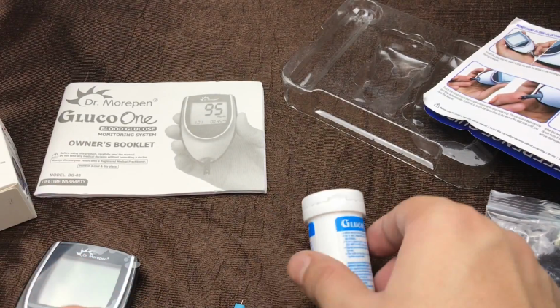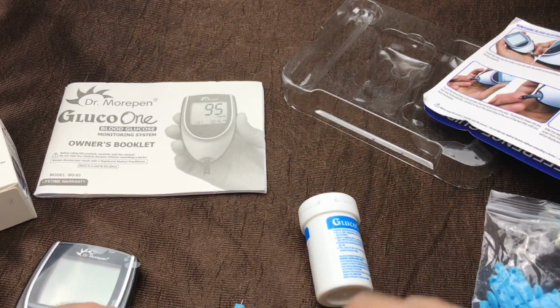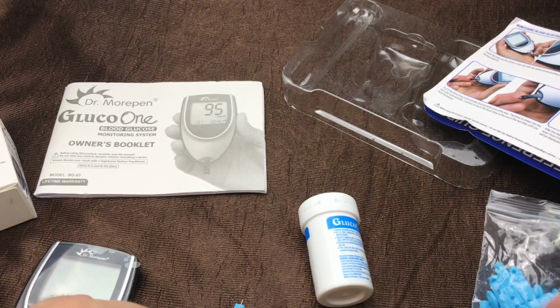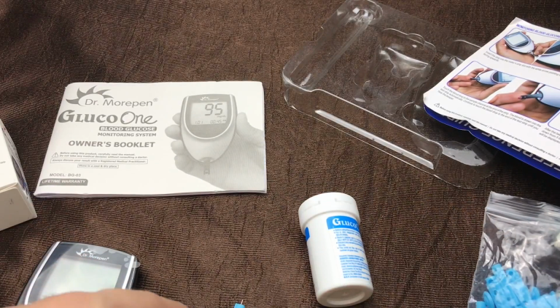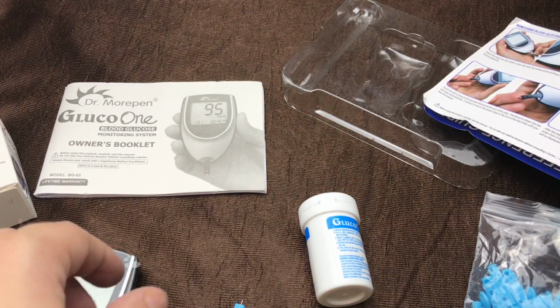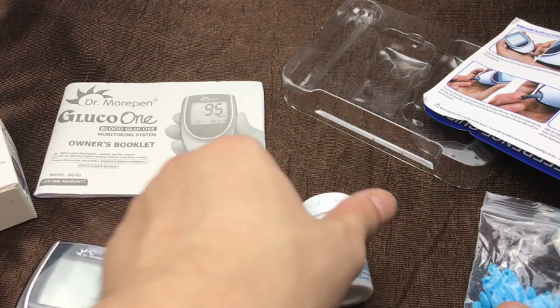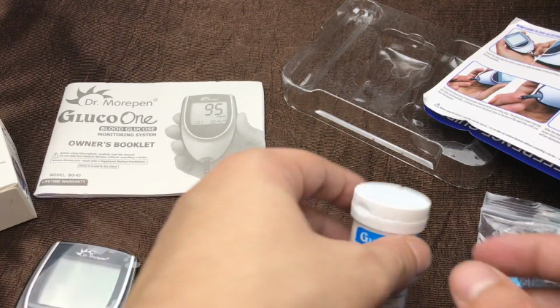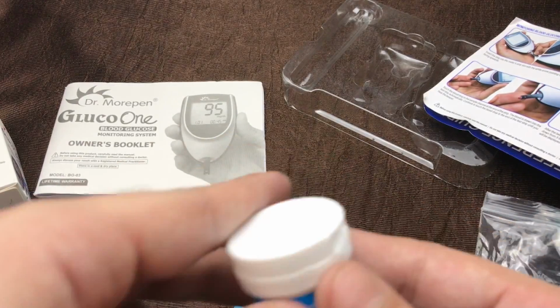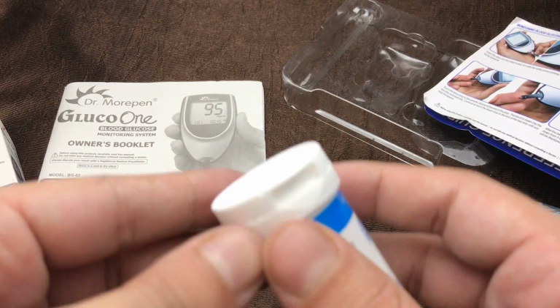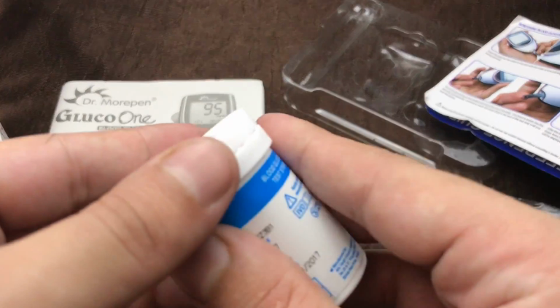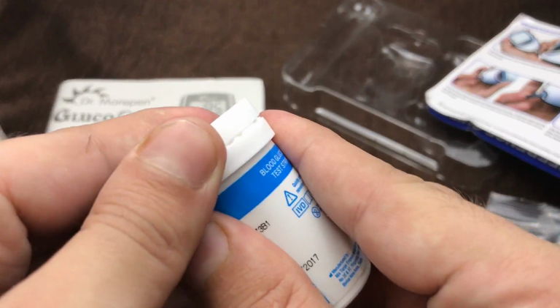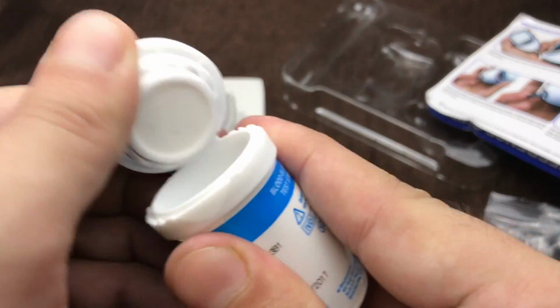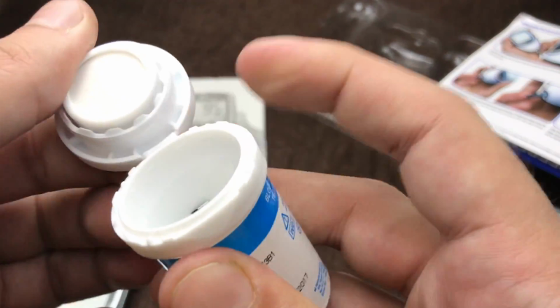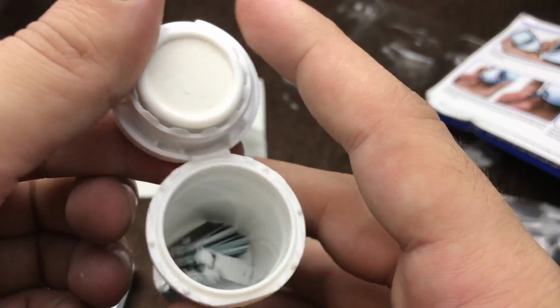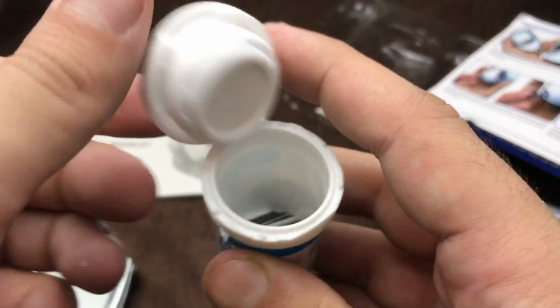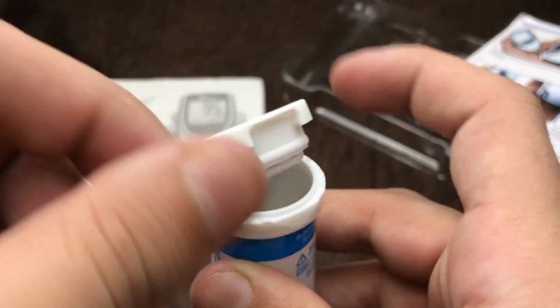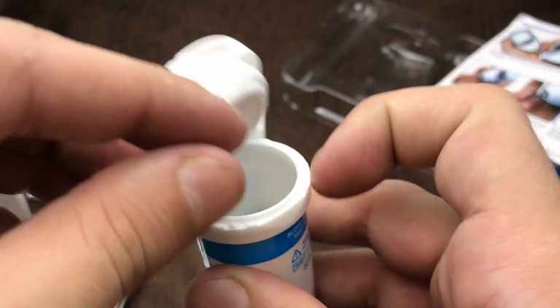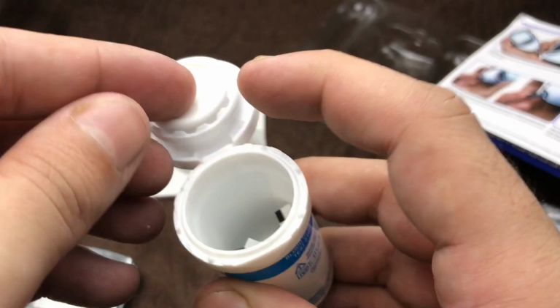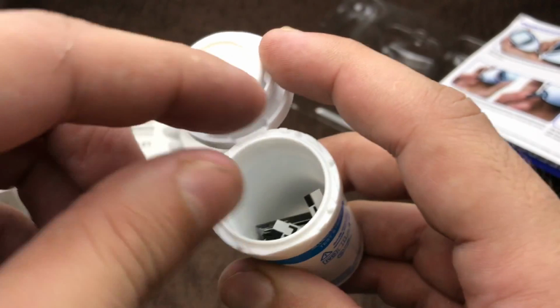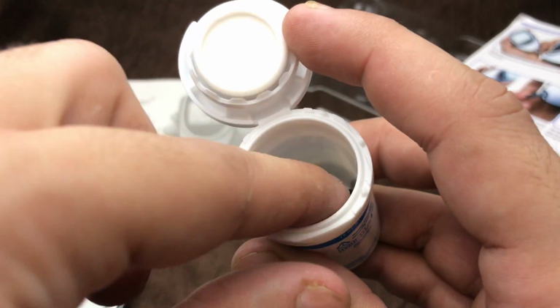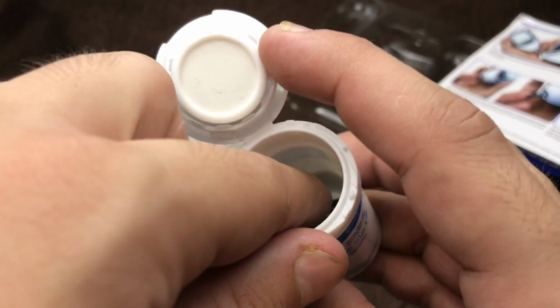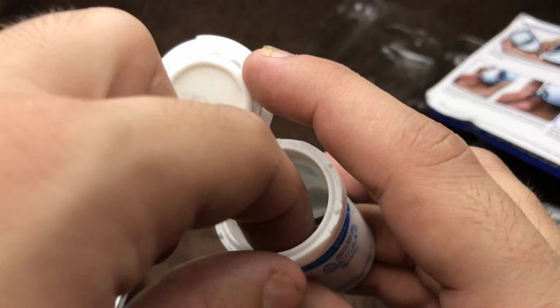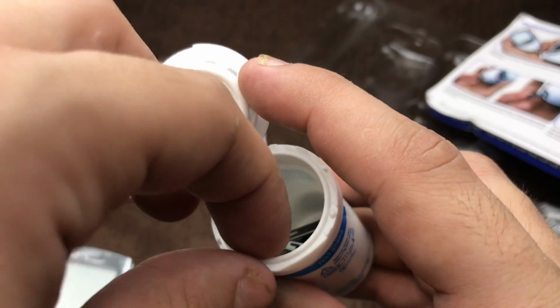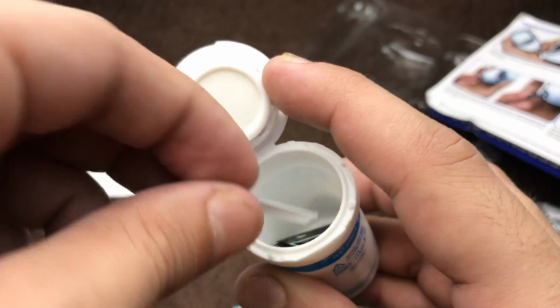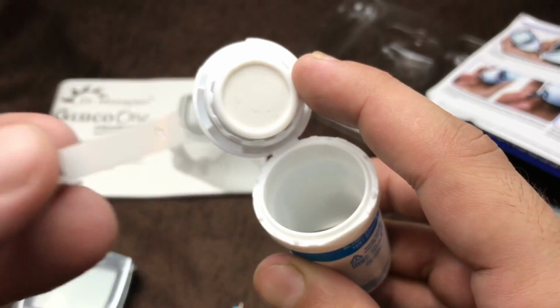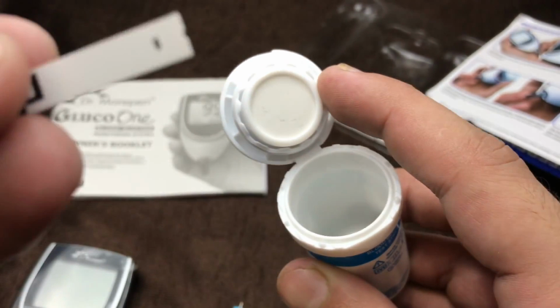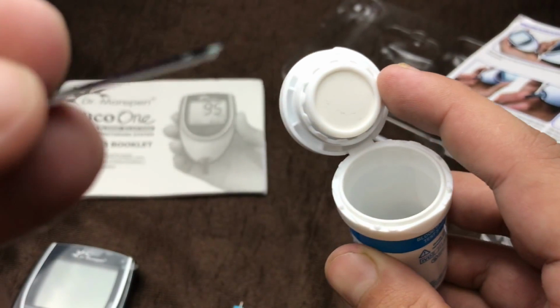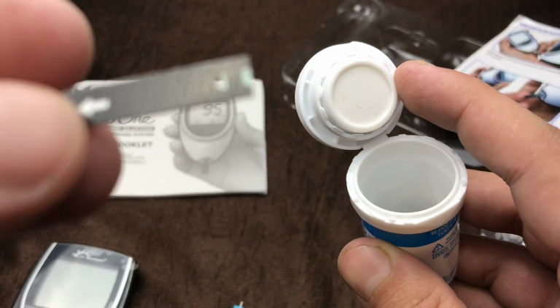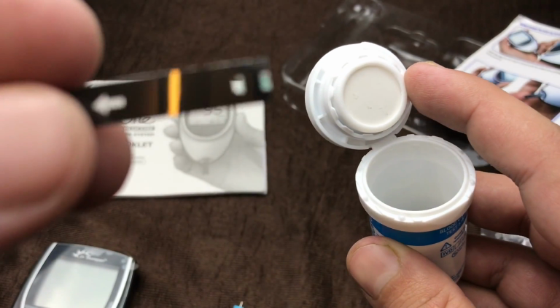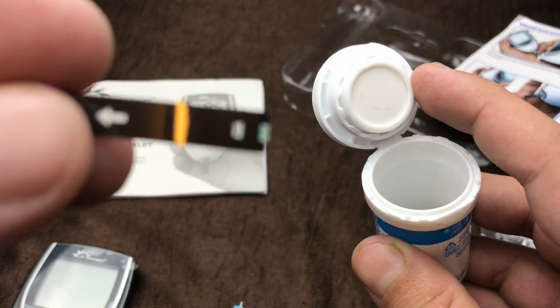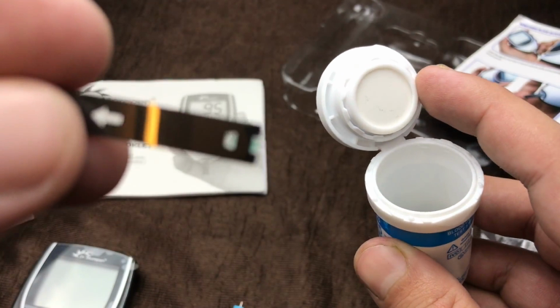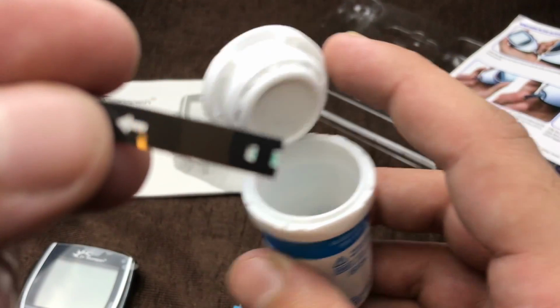These are the sticks you have to use. You have to throw them after use — don't use them again and again, just use it and throw it.